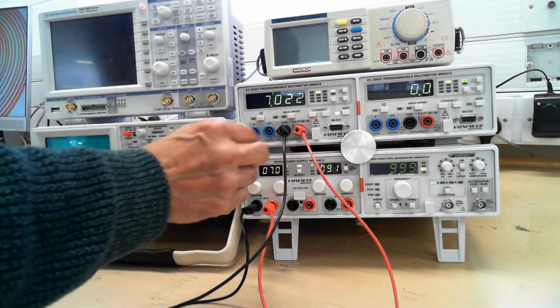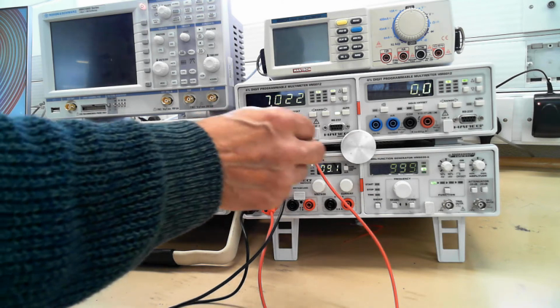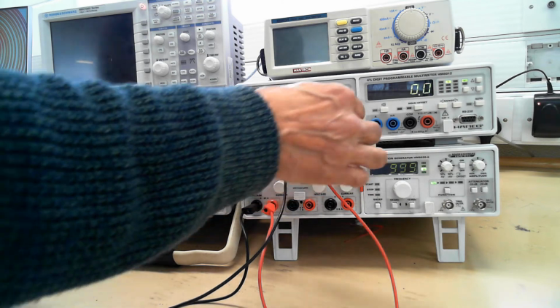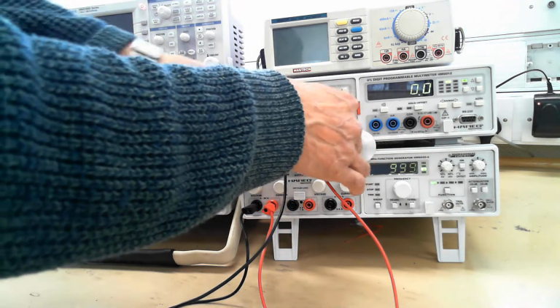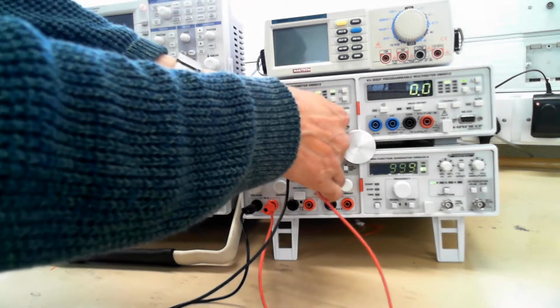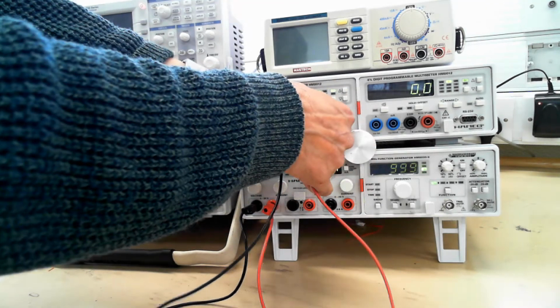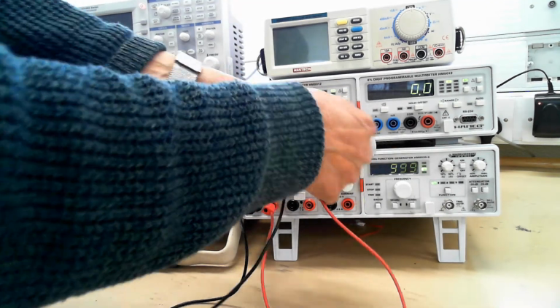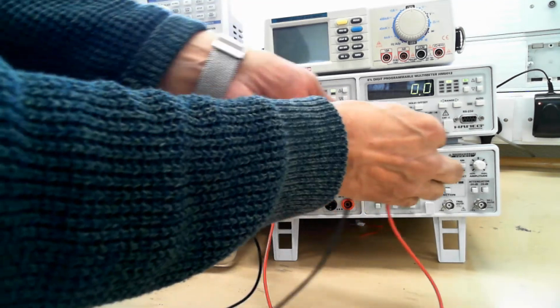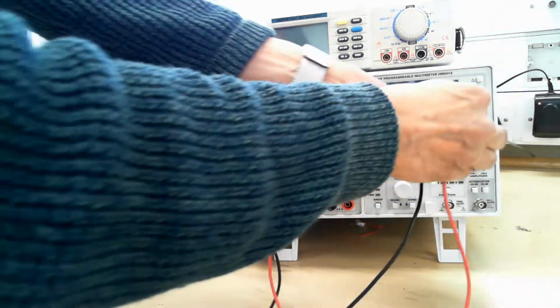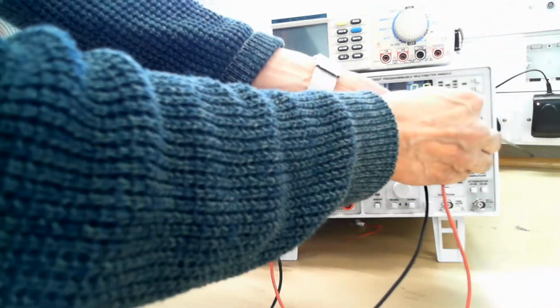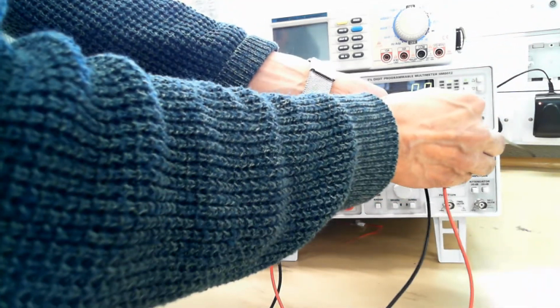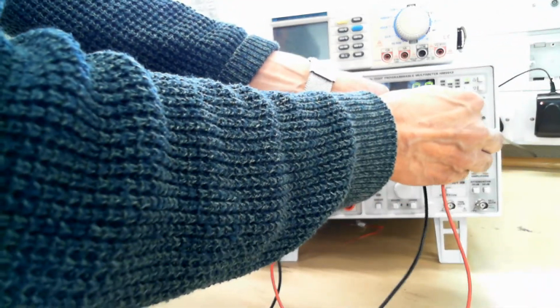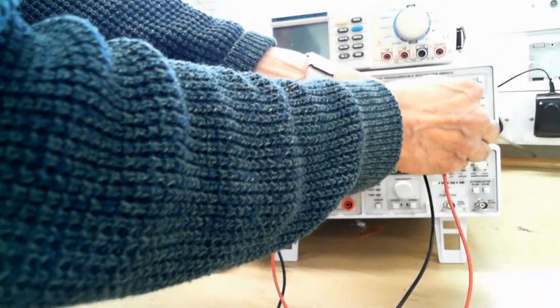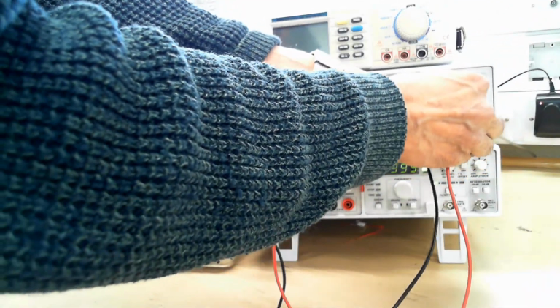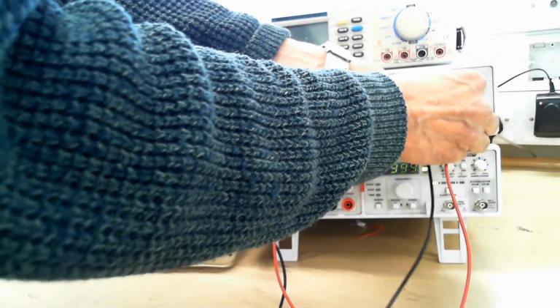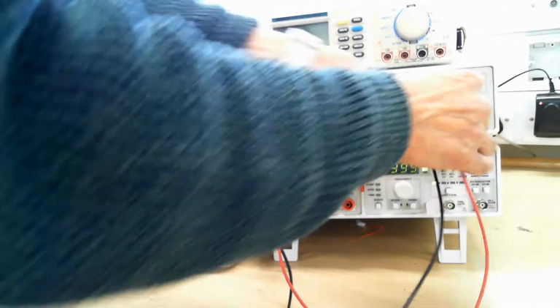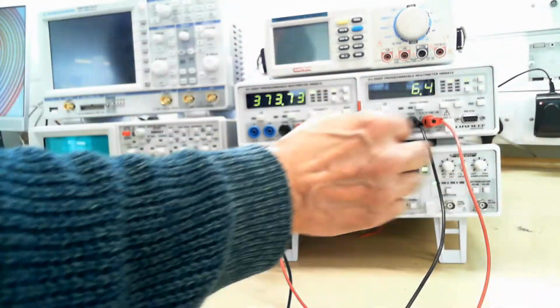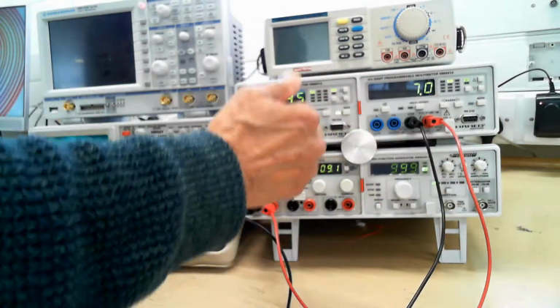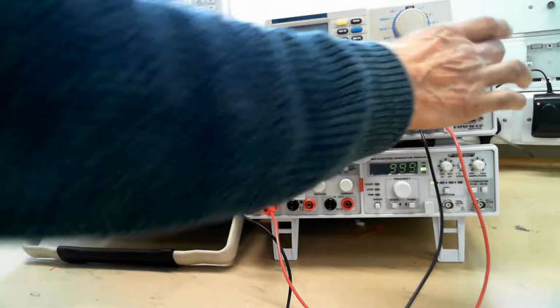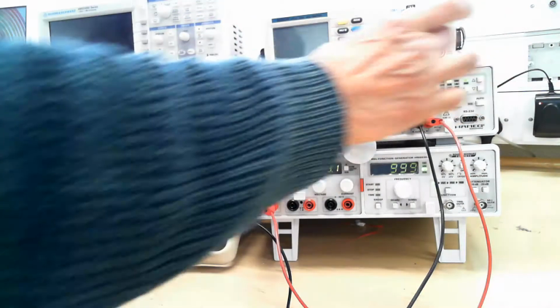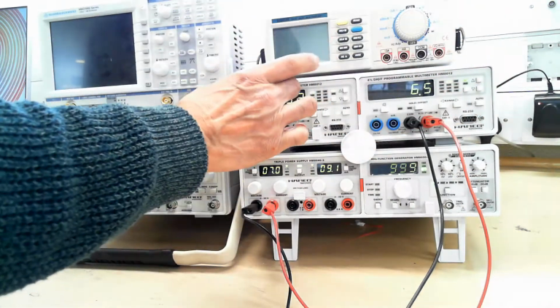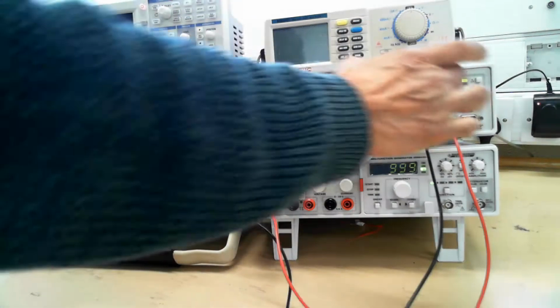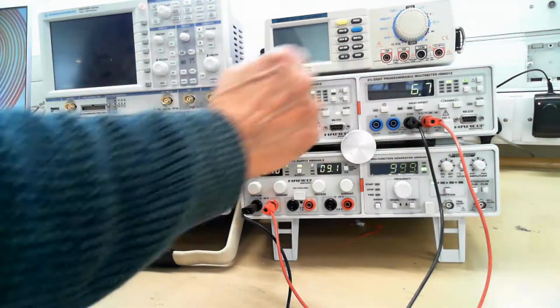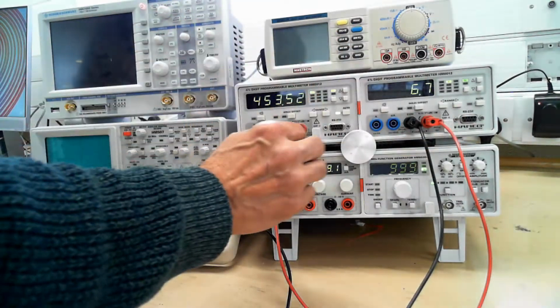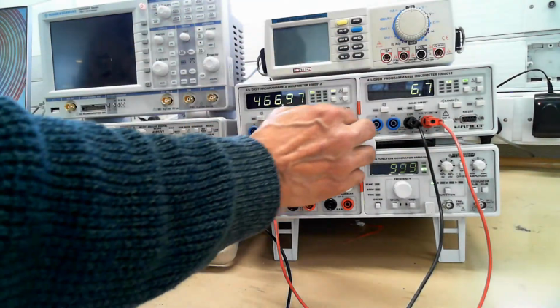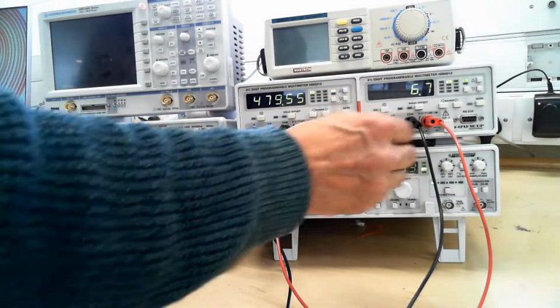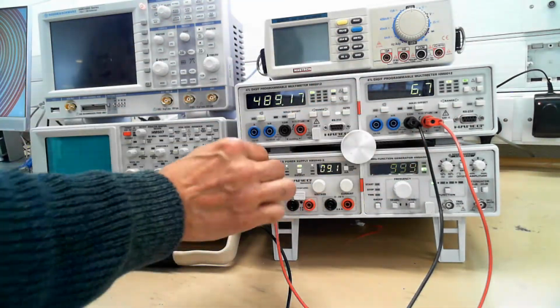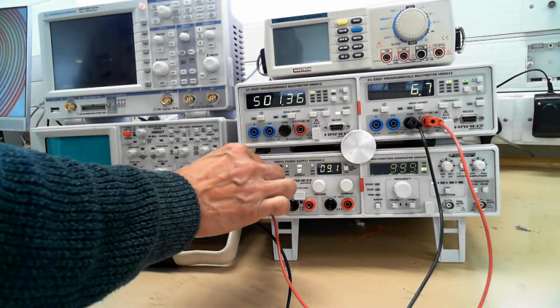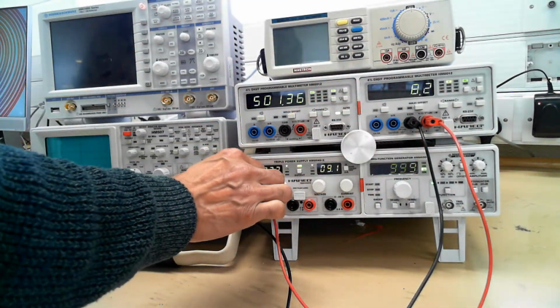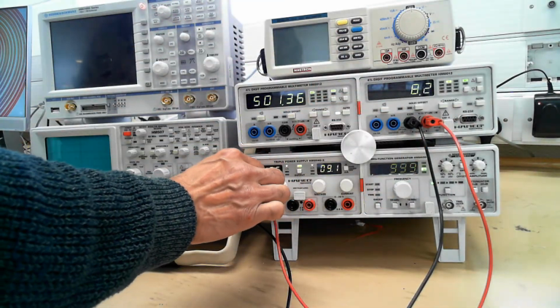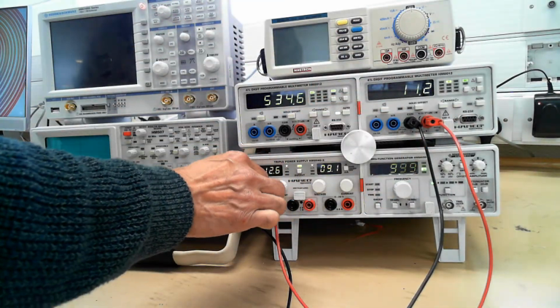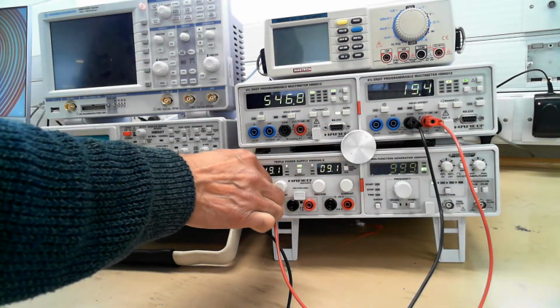And the multimeter on this side is exactly the same. They're separate units actually, so they're not connected together.